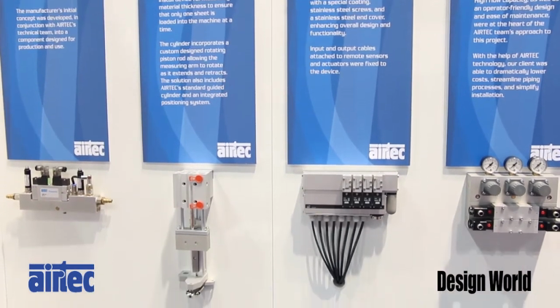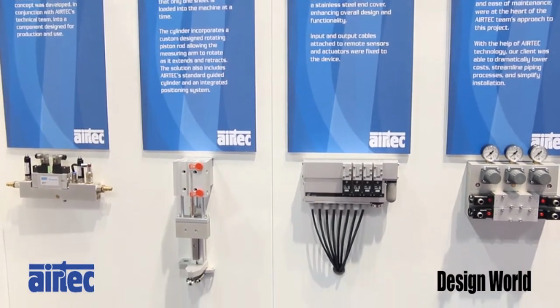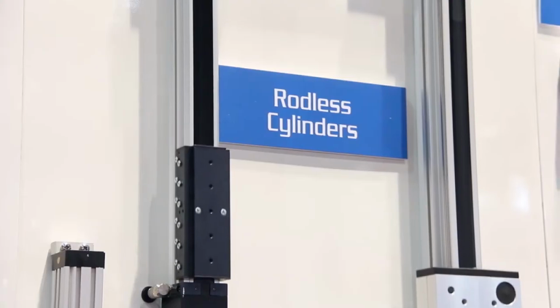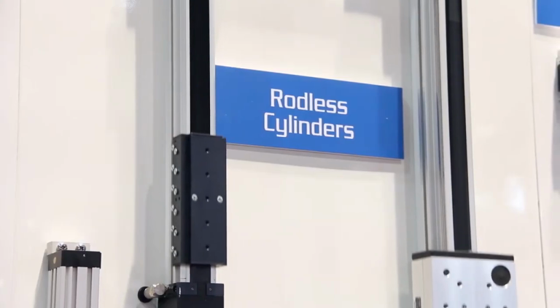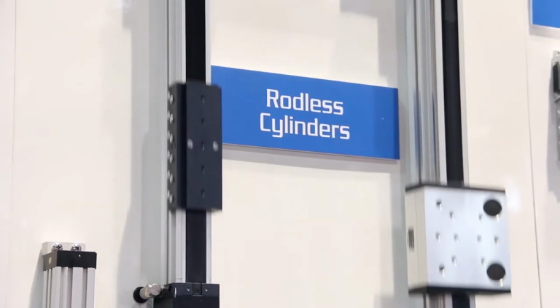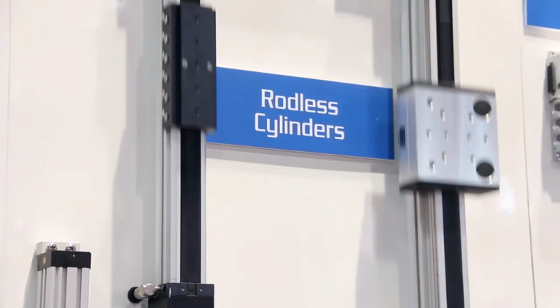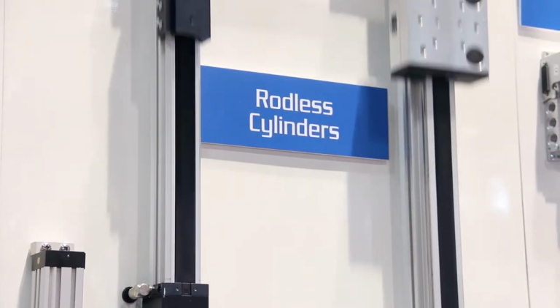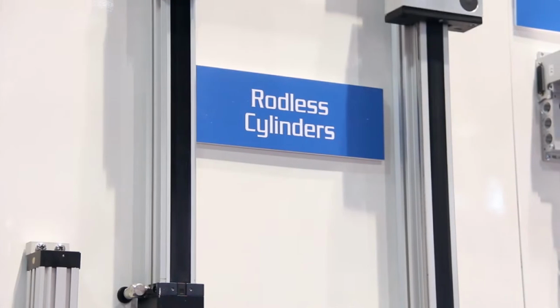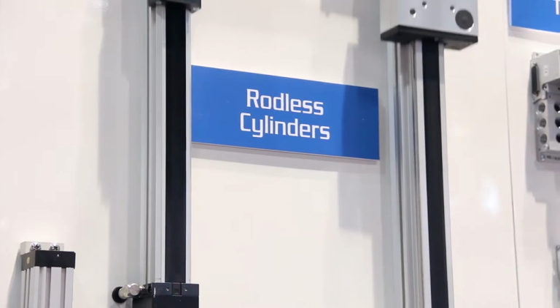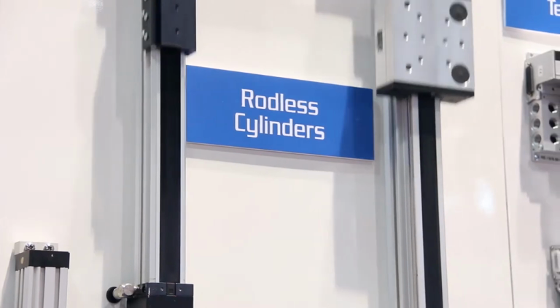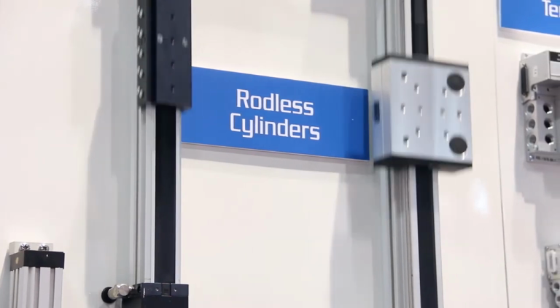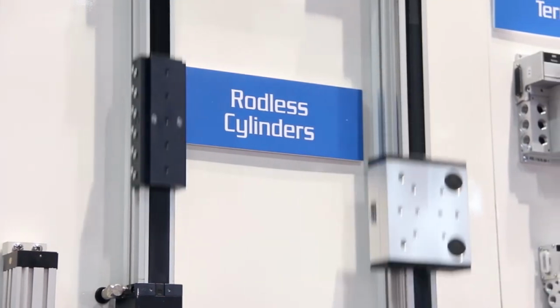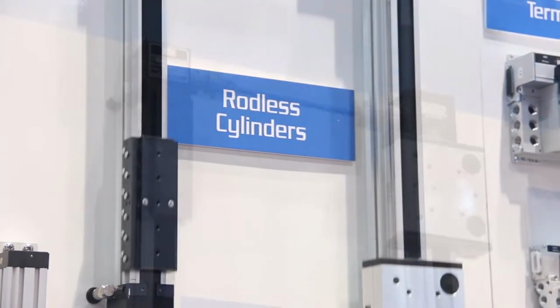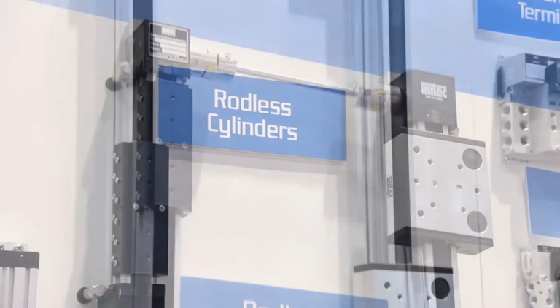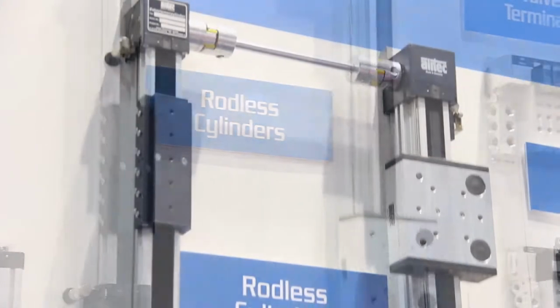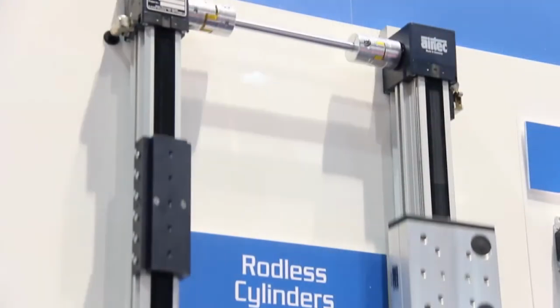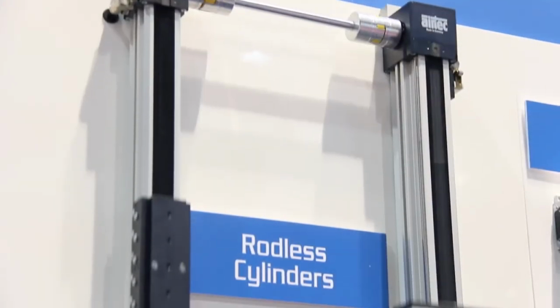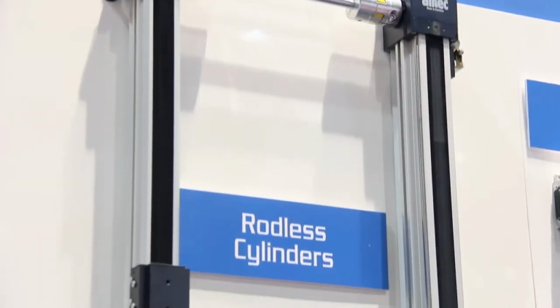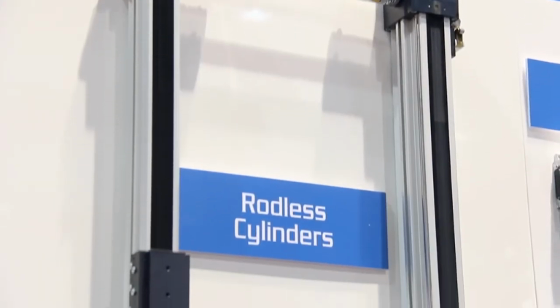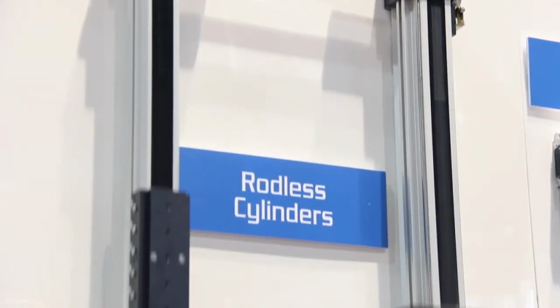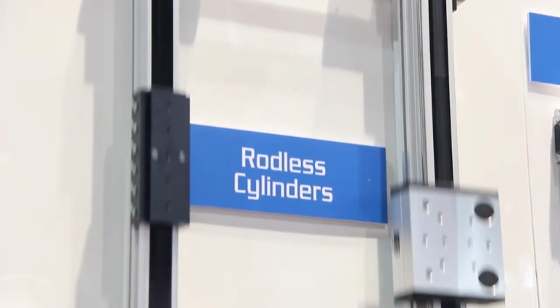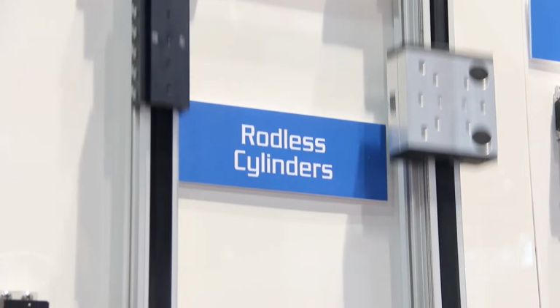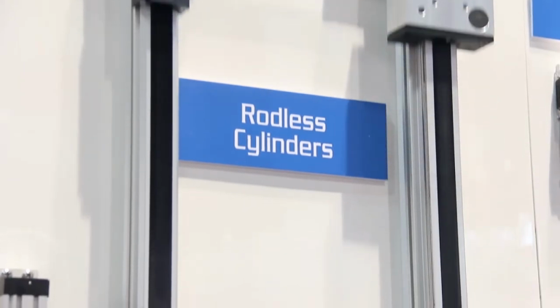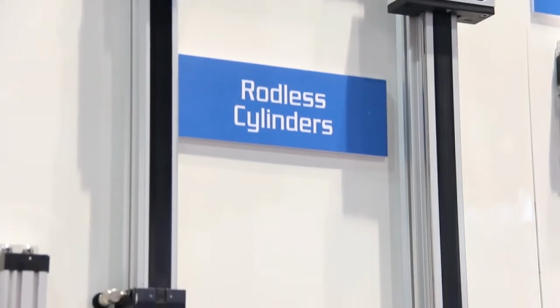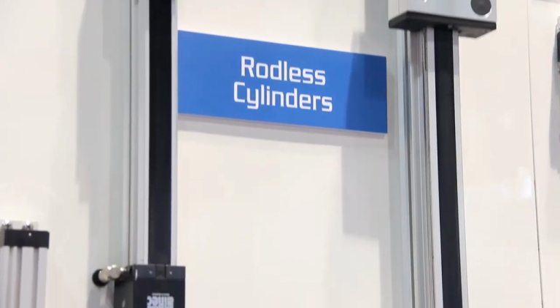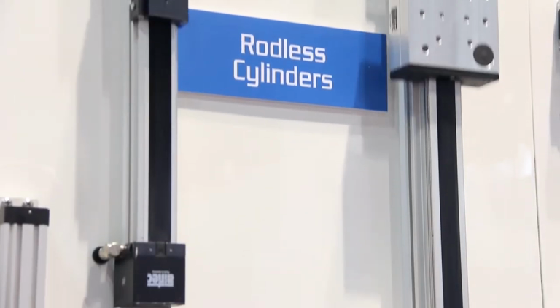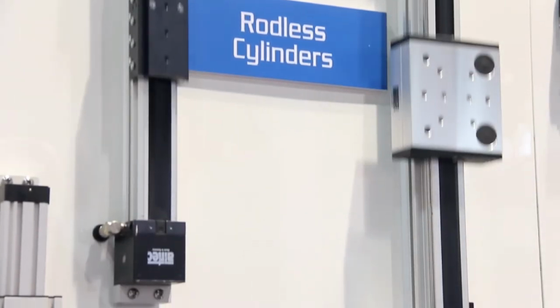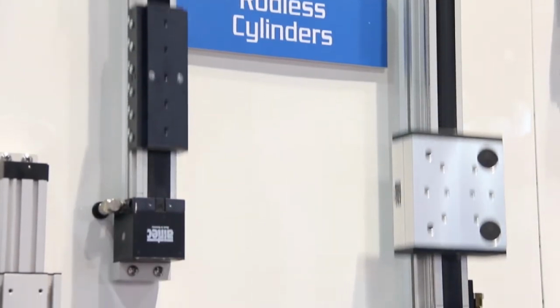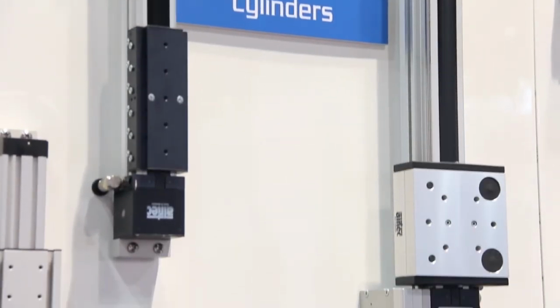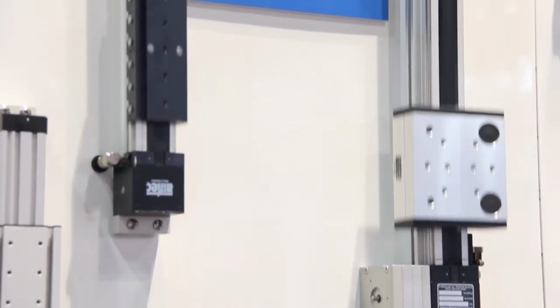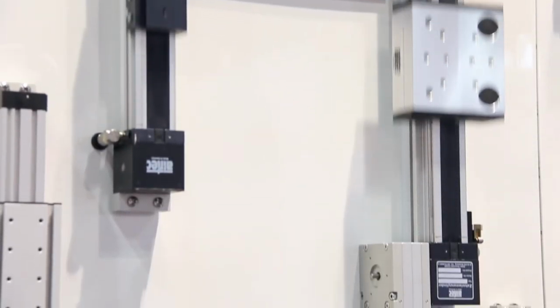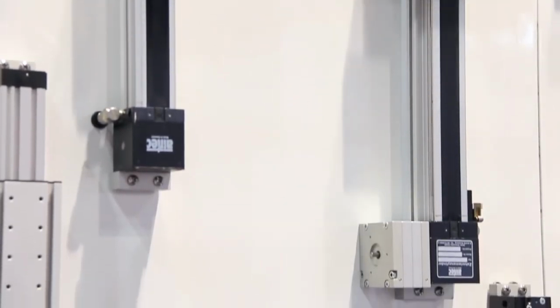Of particular interest at this show, our rodless cylinder with a tooth belt allows you to synchronize two or more cylinders. It's been very popular — we've had a lot of interest.